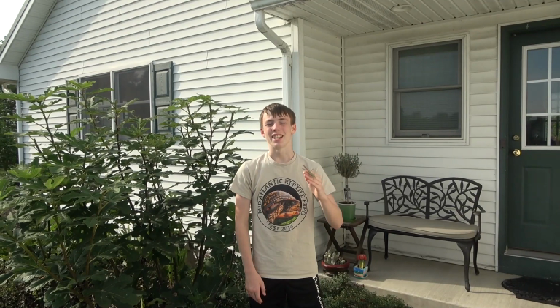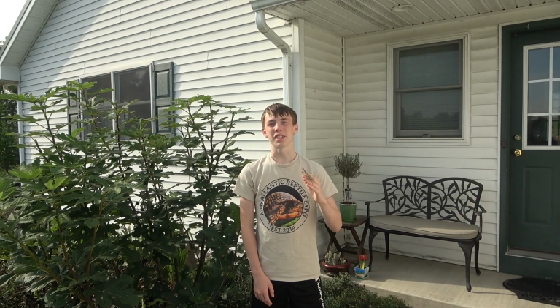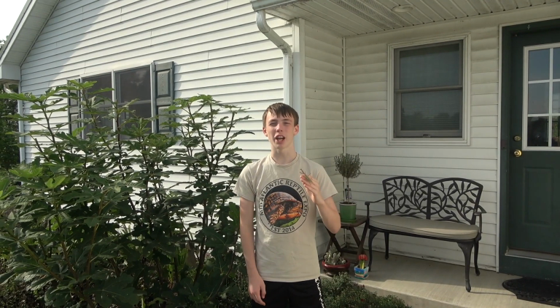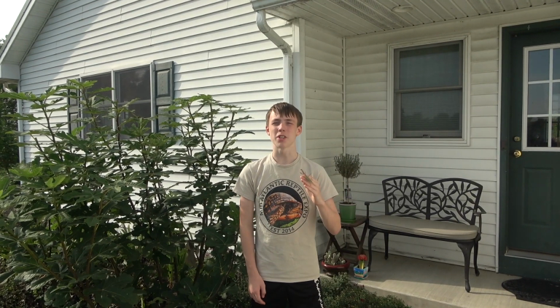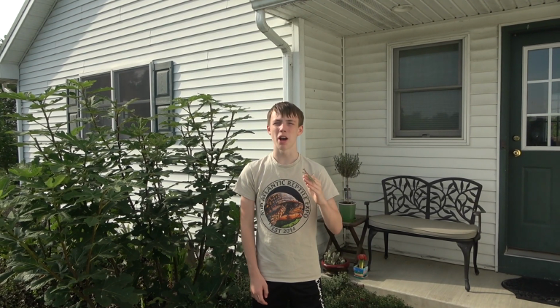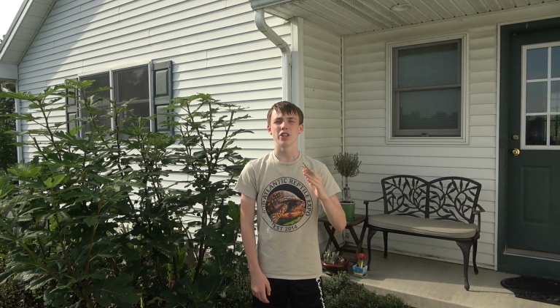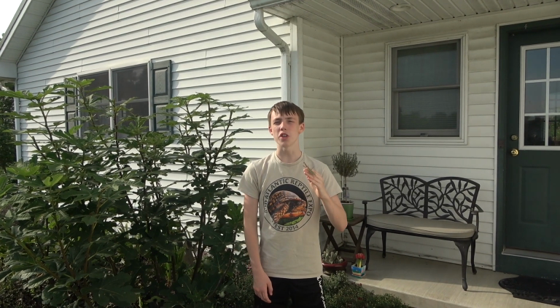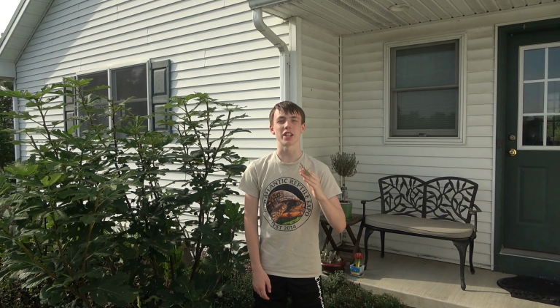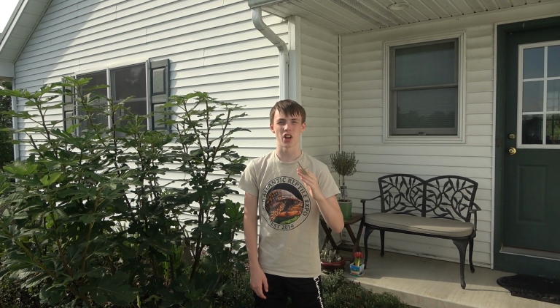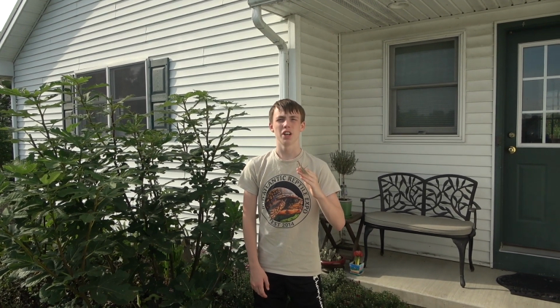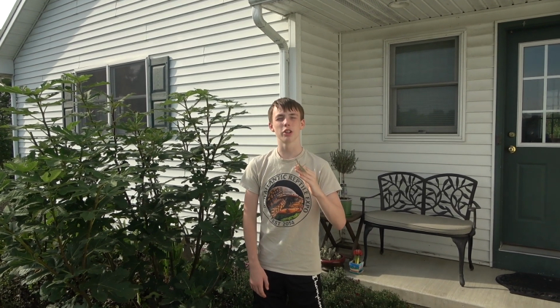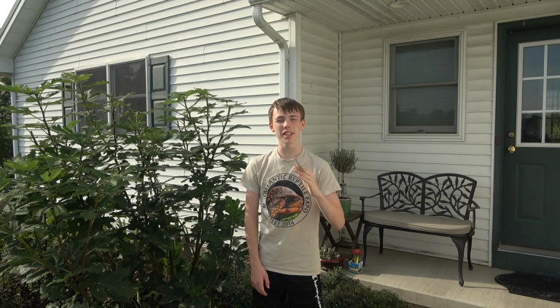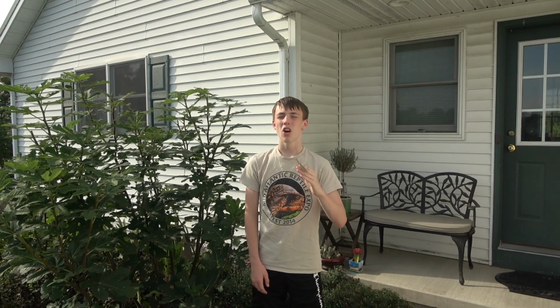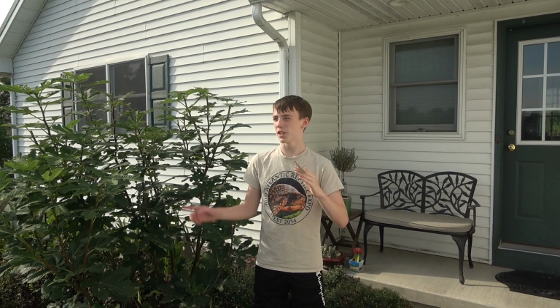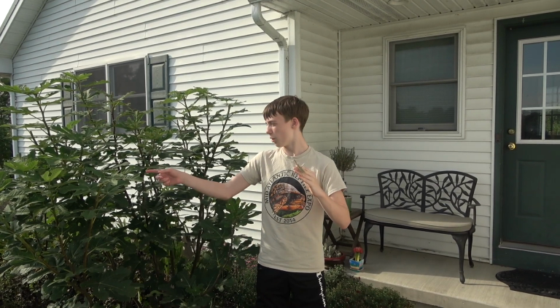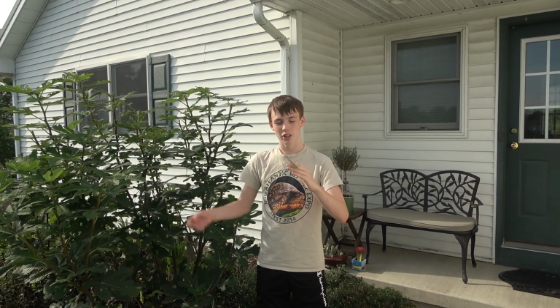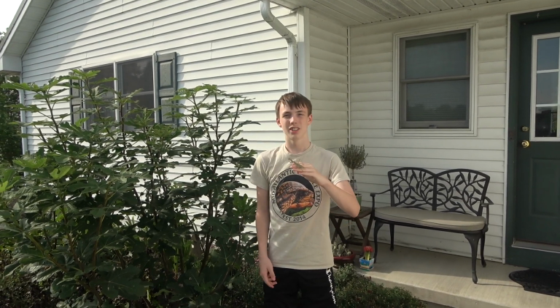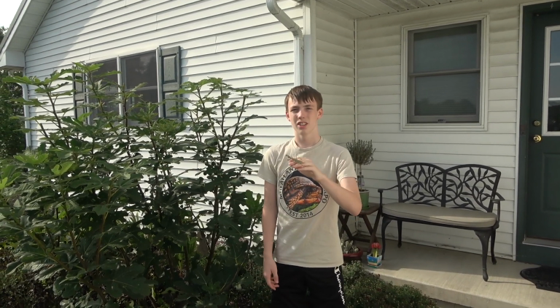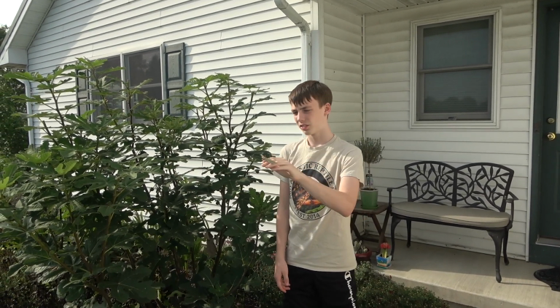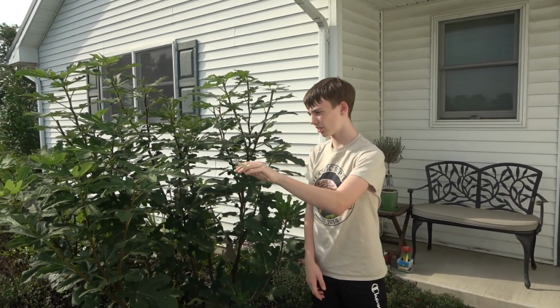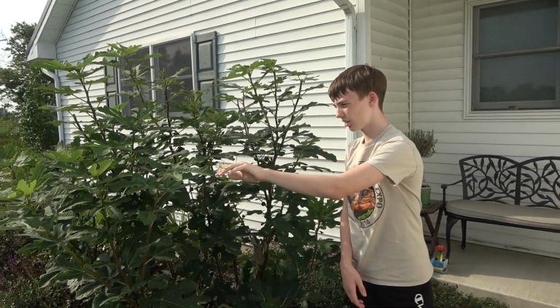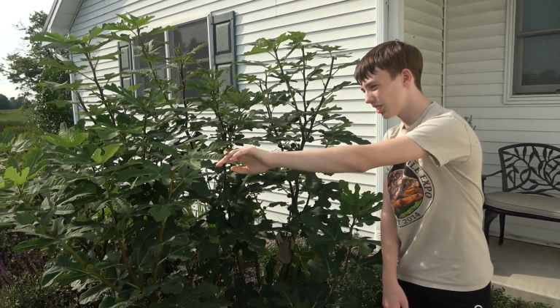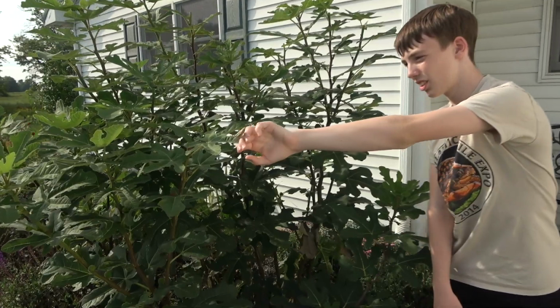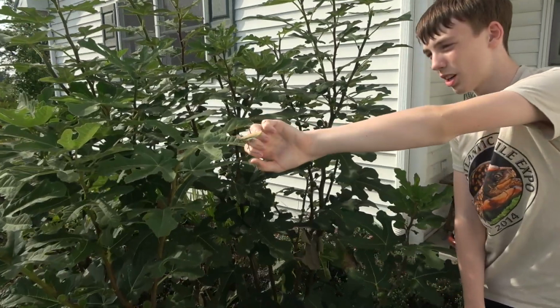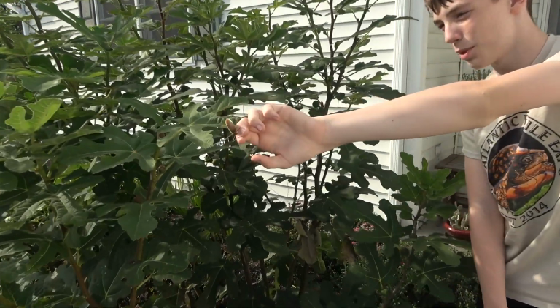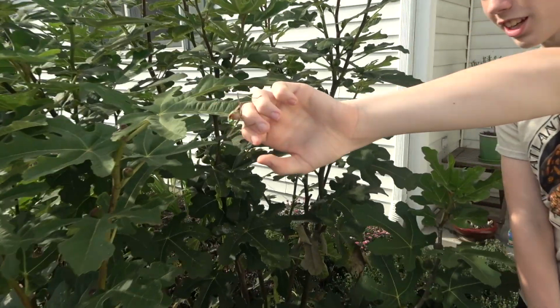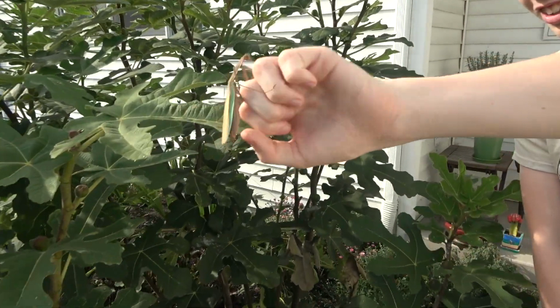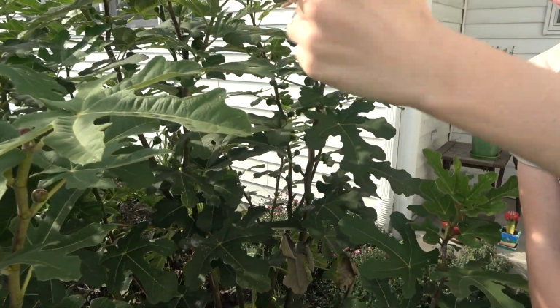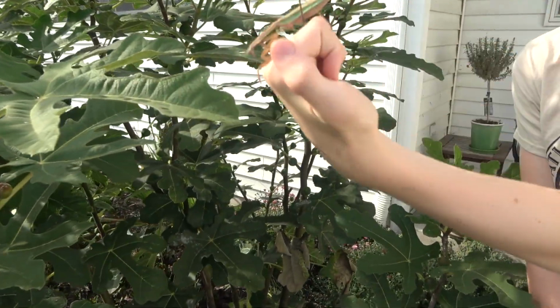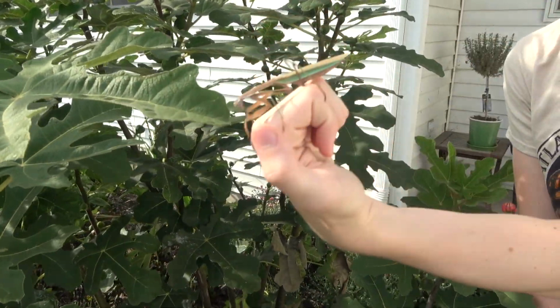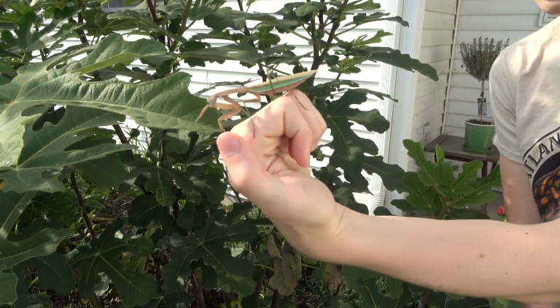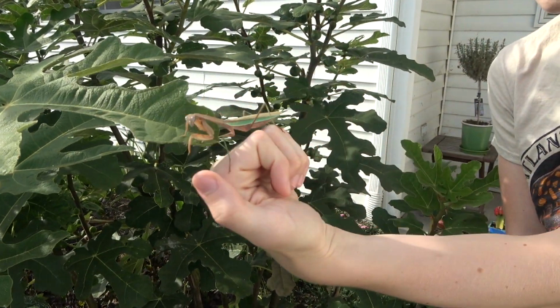We're in the same location where we found the oothecae that it hatched out of, and we're going to release it on this fig bush. Come on, be free. Find a mate. Try not to get decapitated.